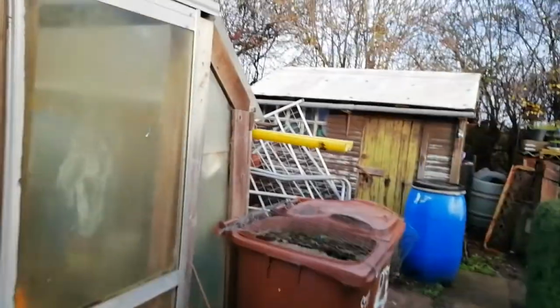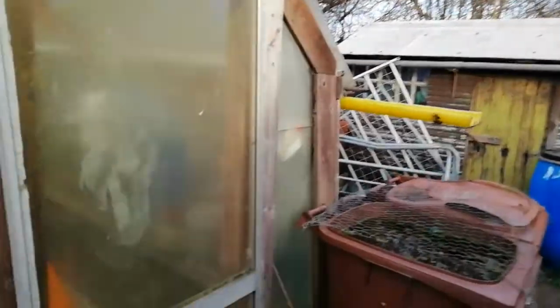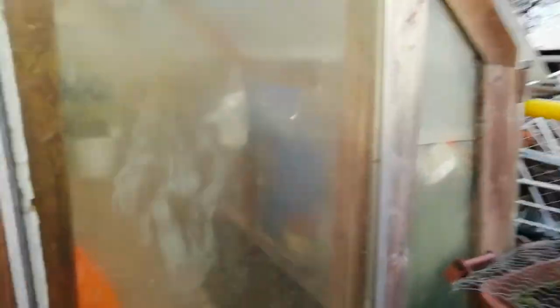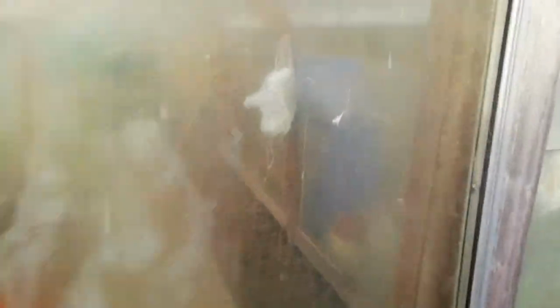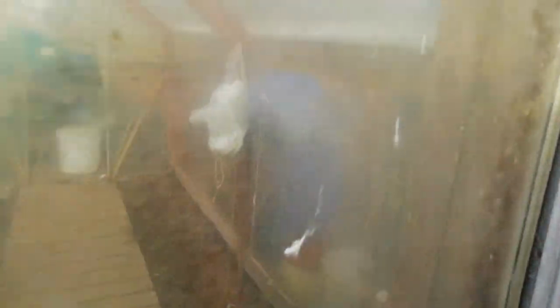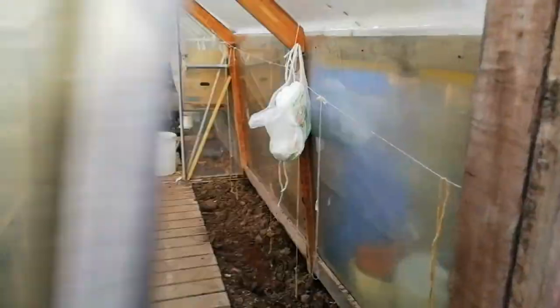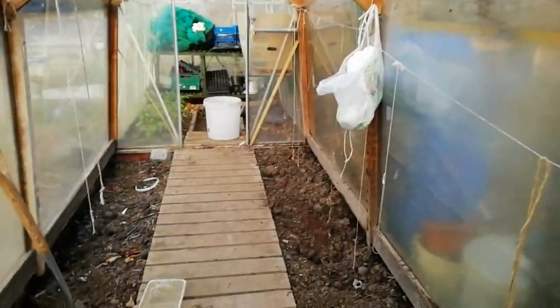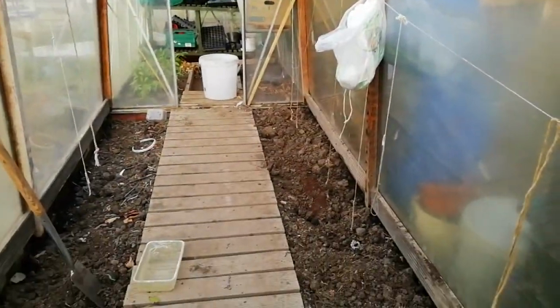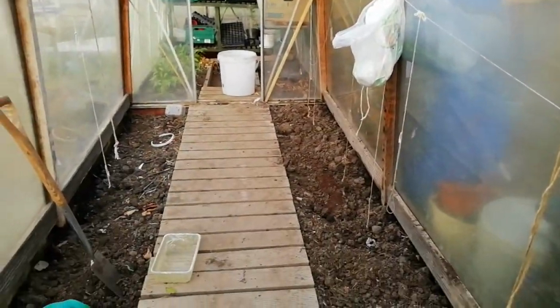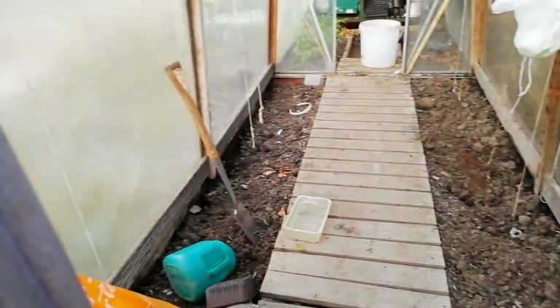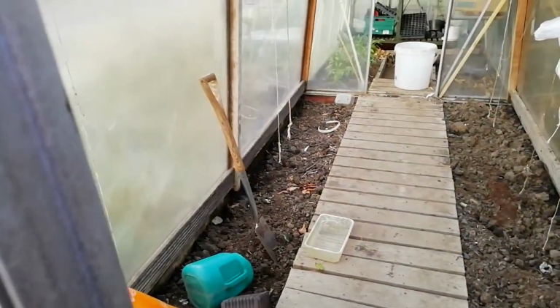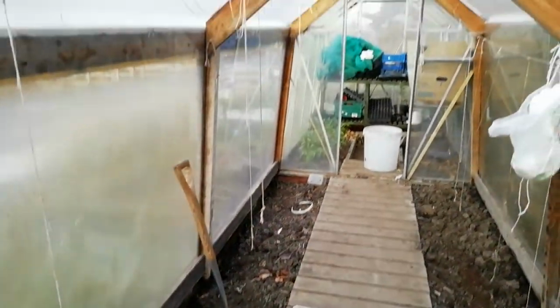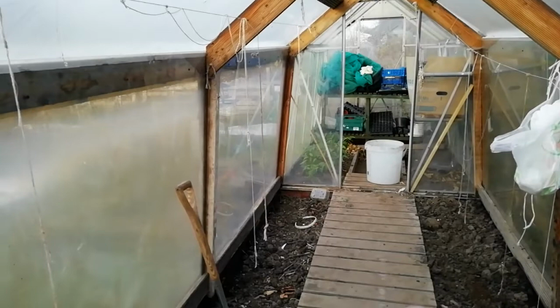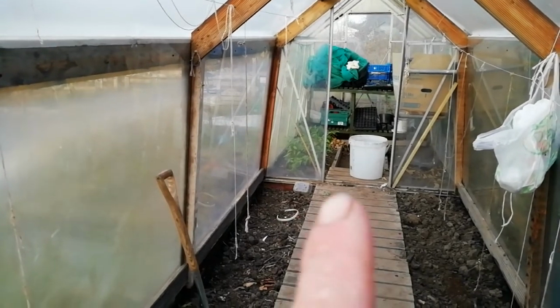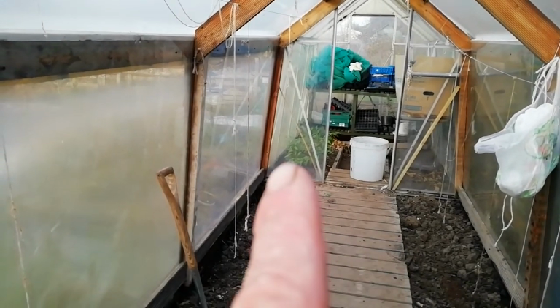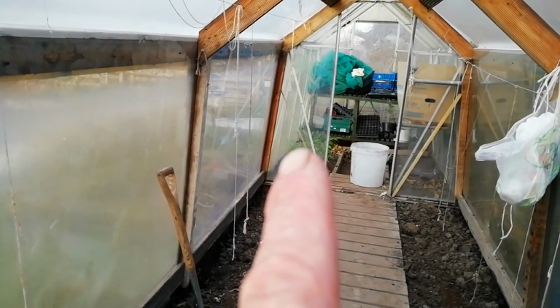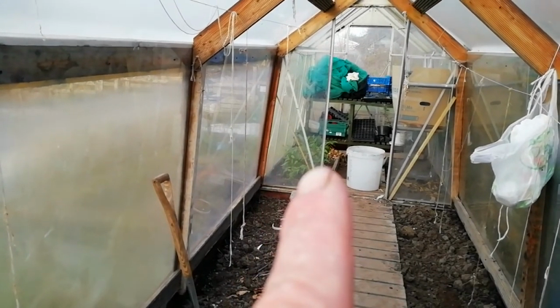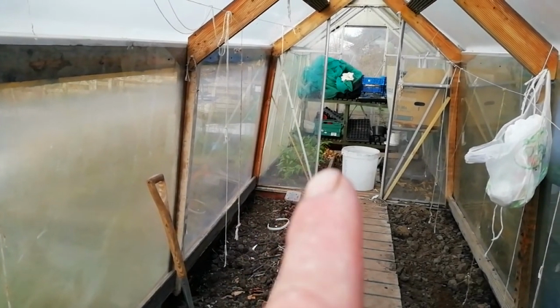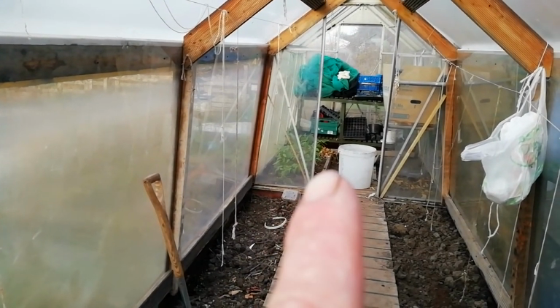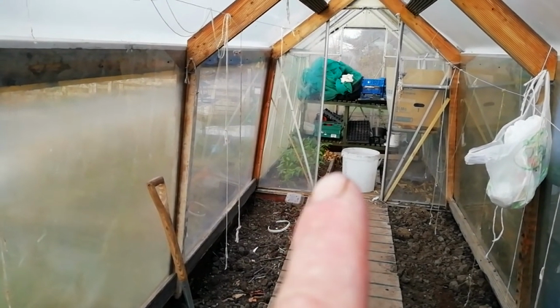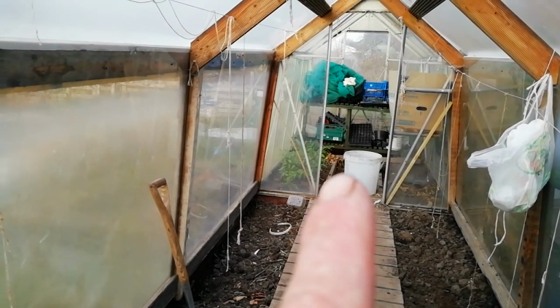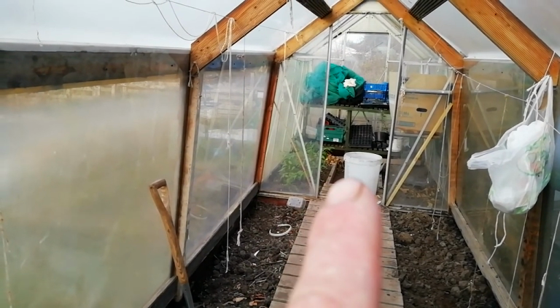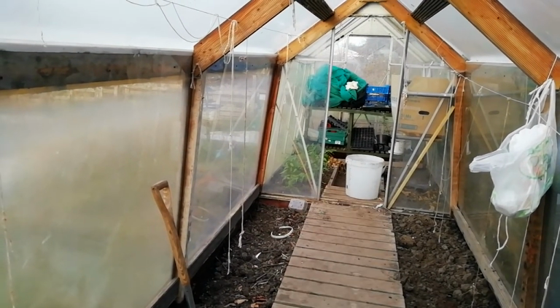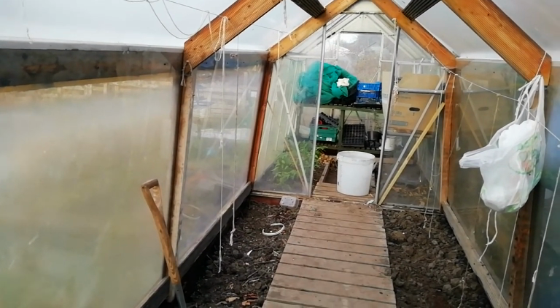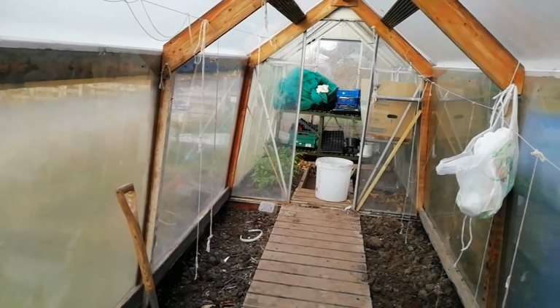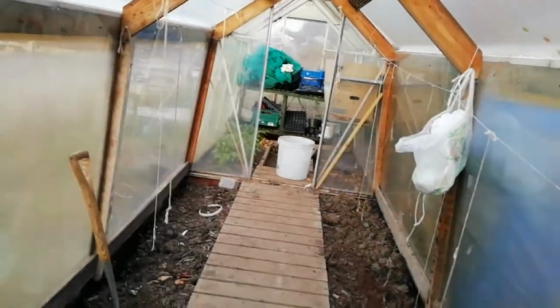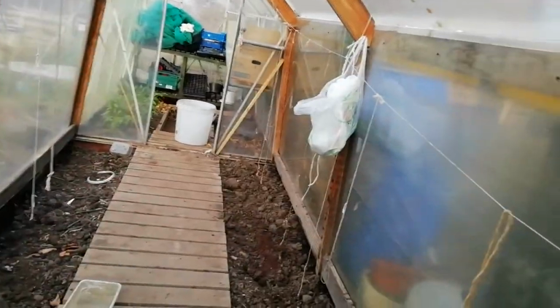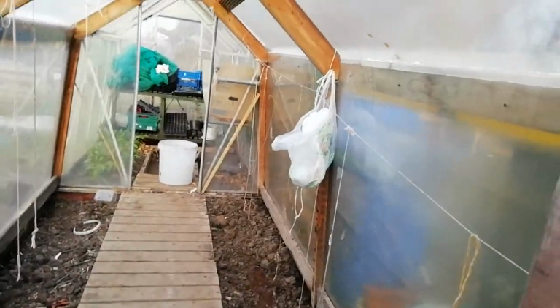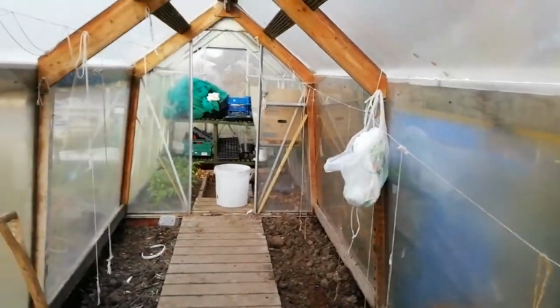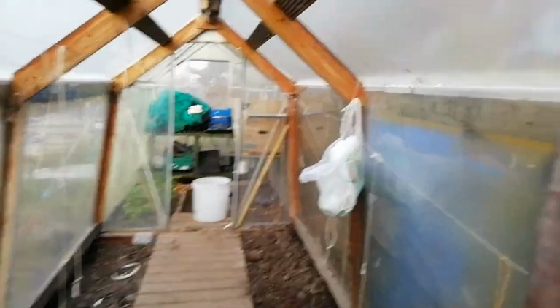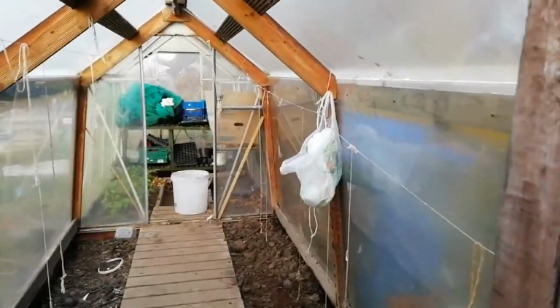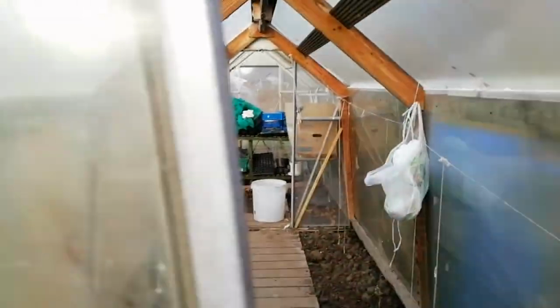In the greenhouse — not much happening in there, not growing in there. A few of the chilli and the jalapeños still left in there to take out. Just get that tidied up ready for next year.